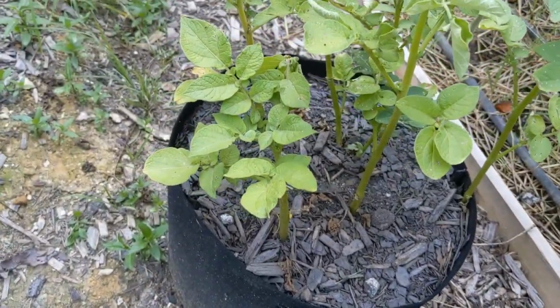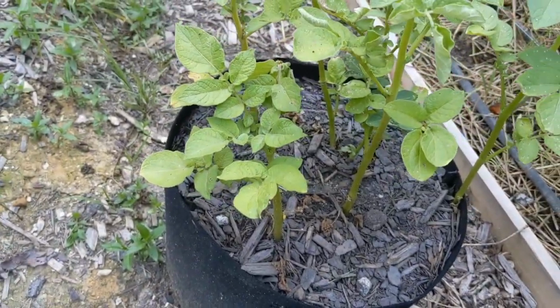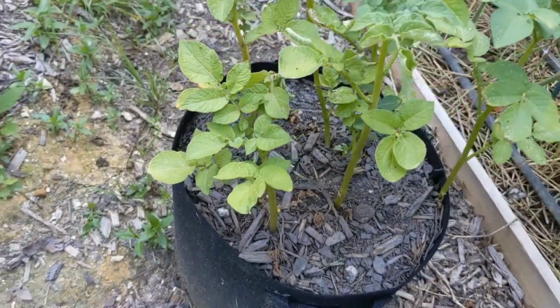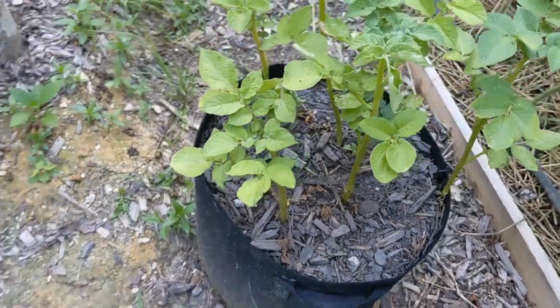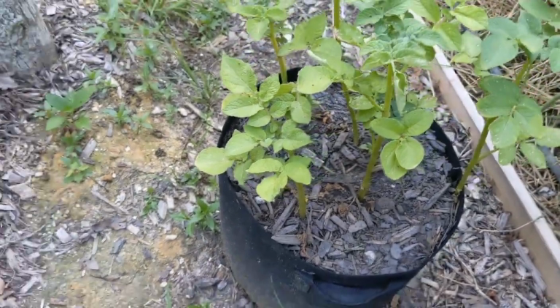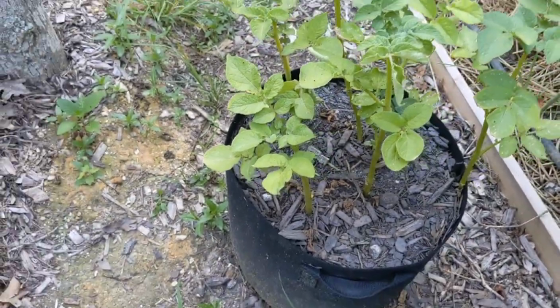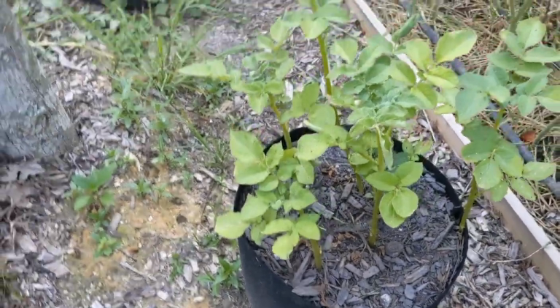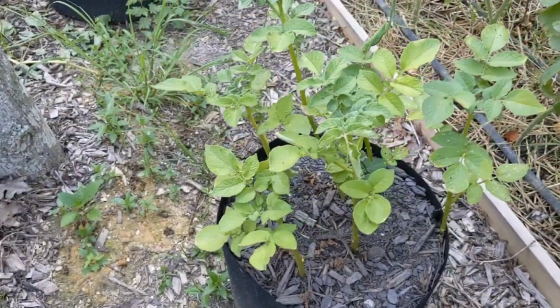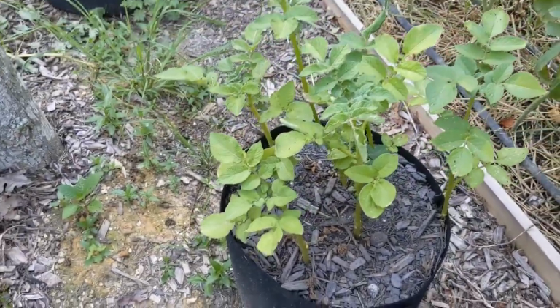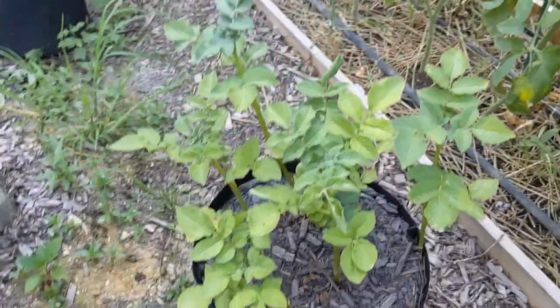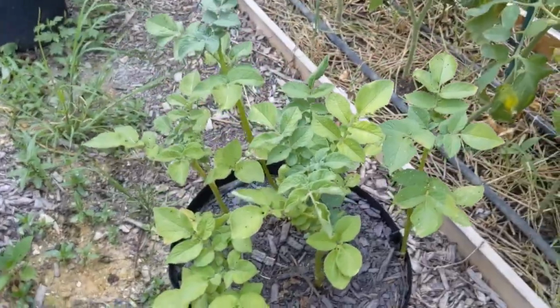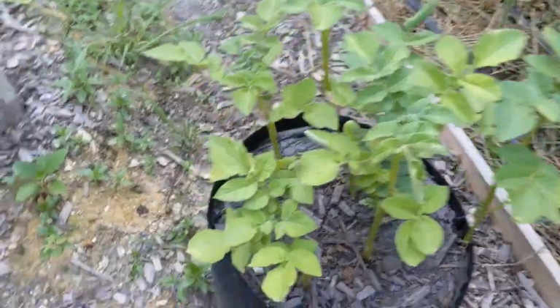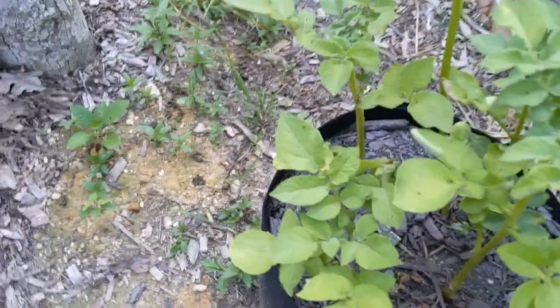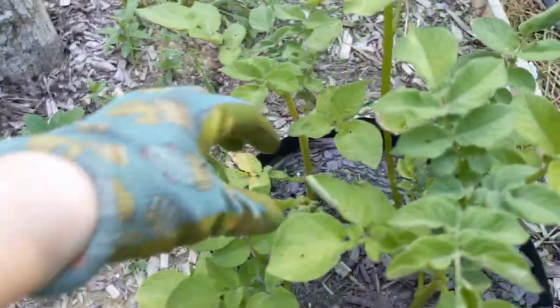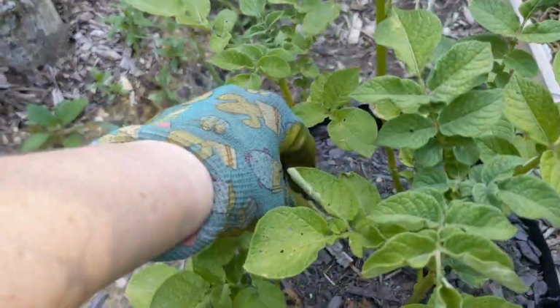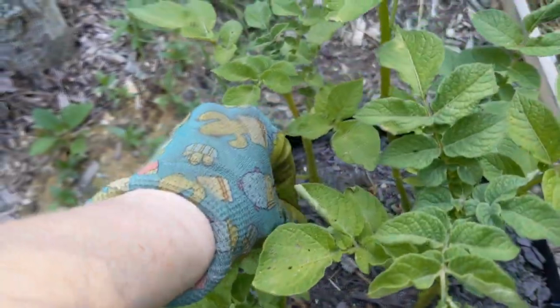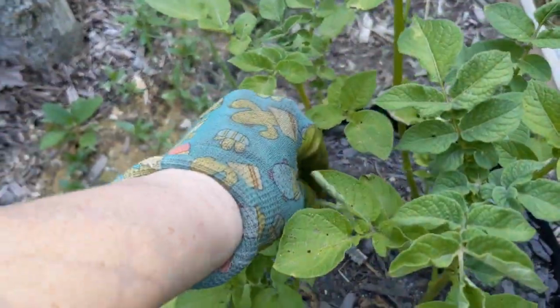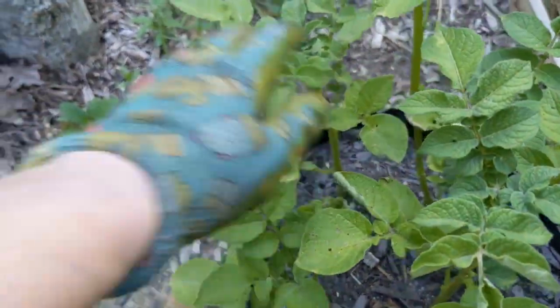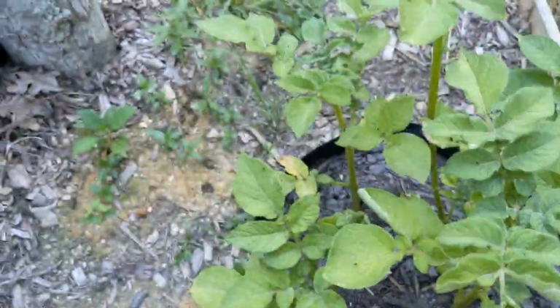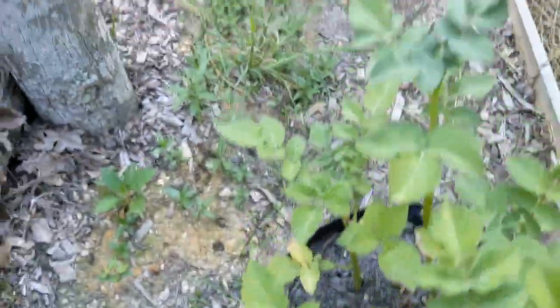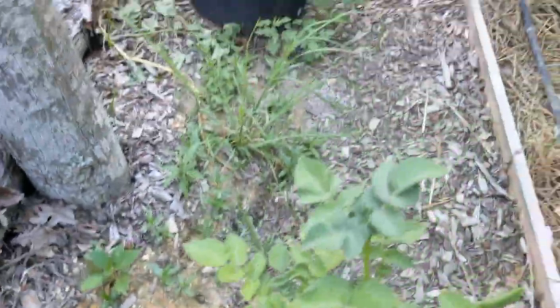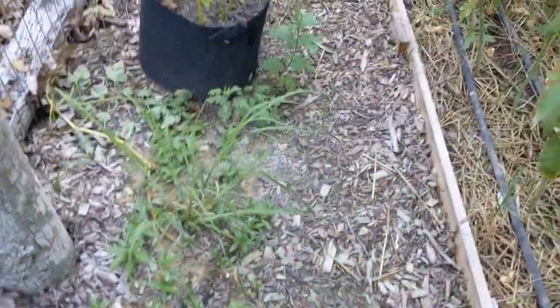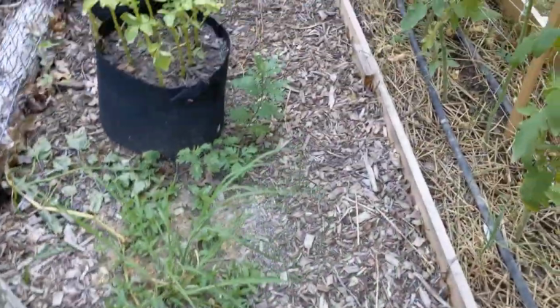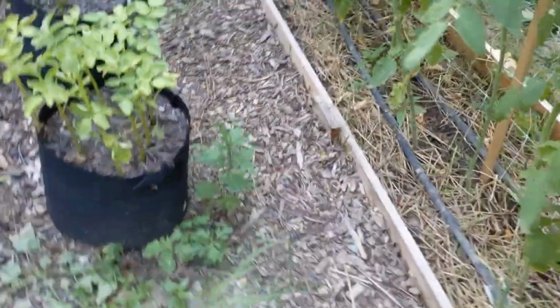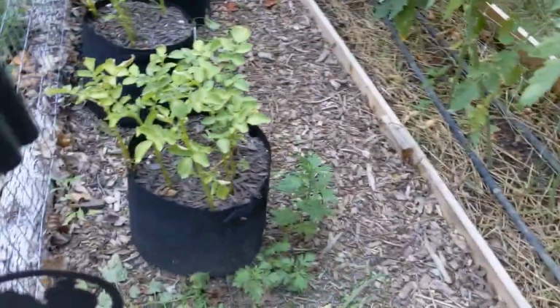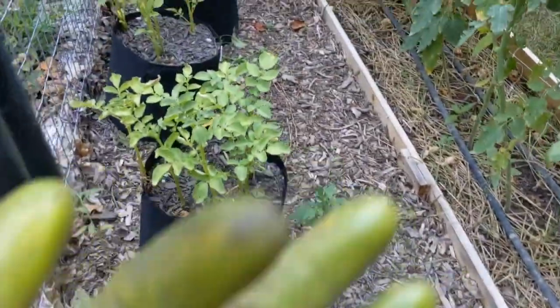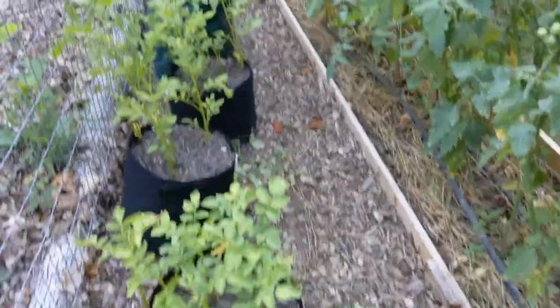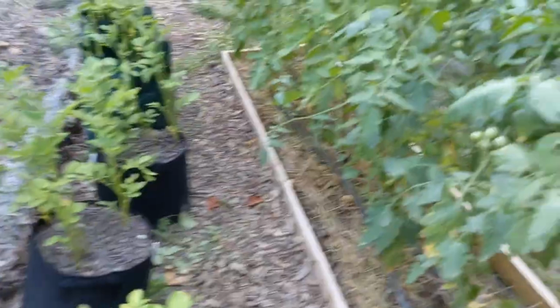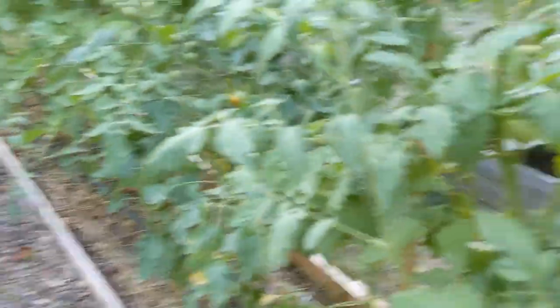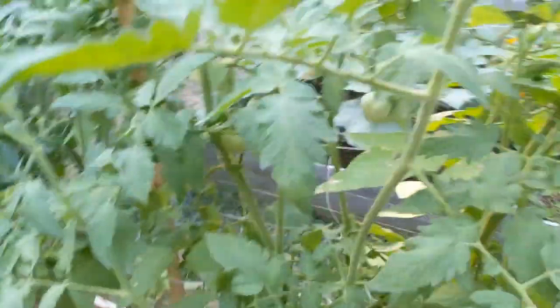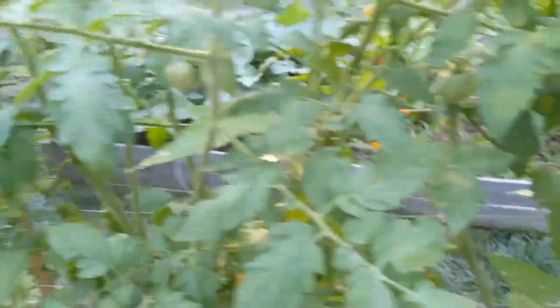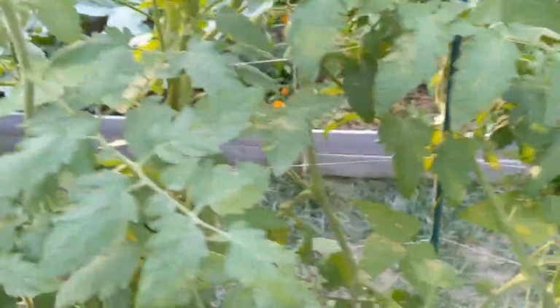I see a cucumber beetle right here too, so let me get rid of him. I had to go get my bug glove because I didn't want to touch it.